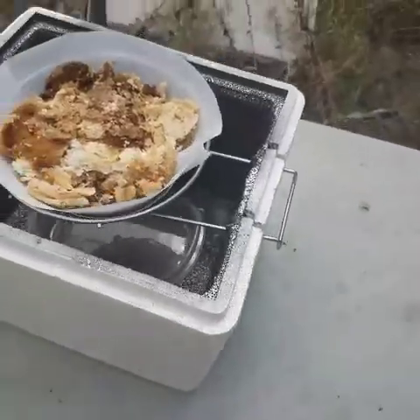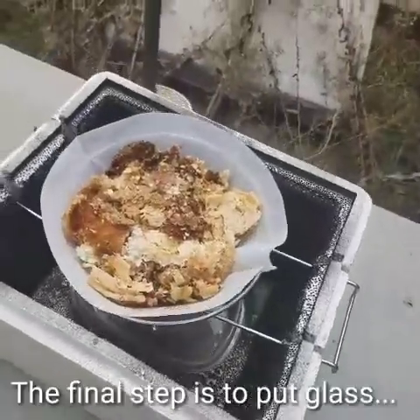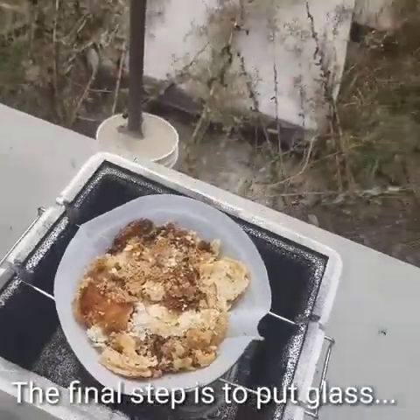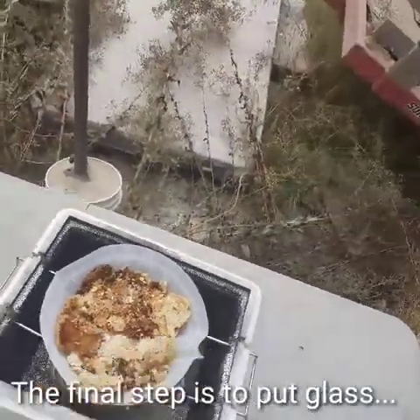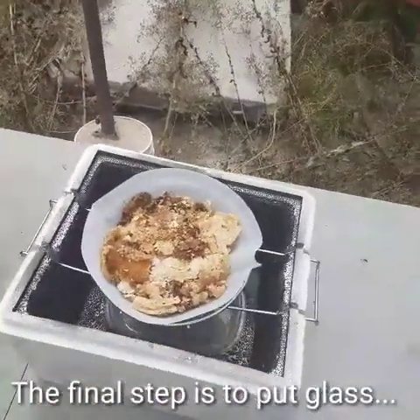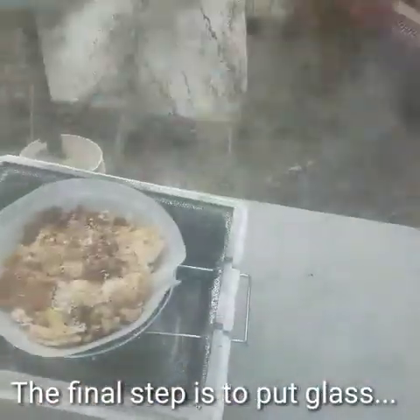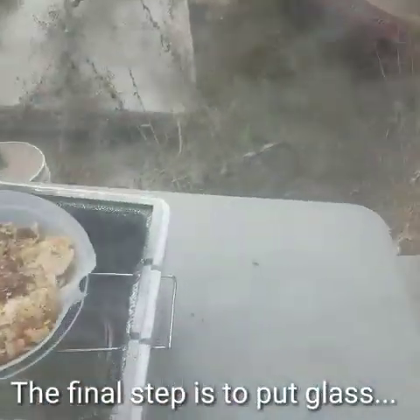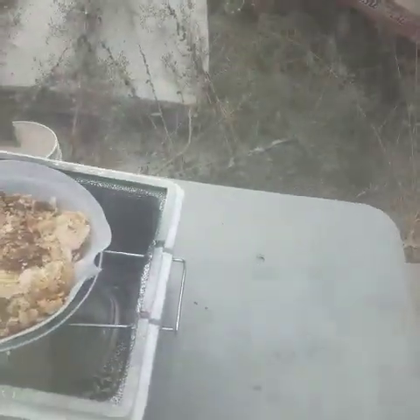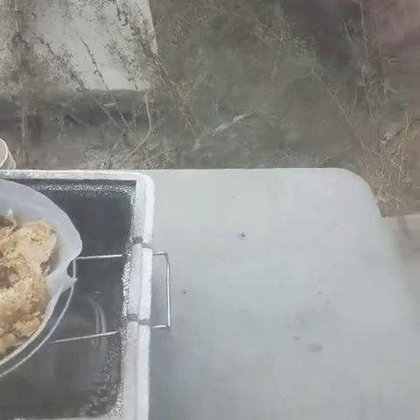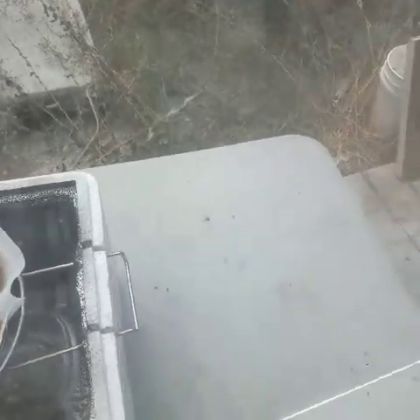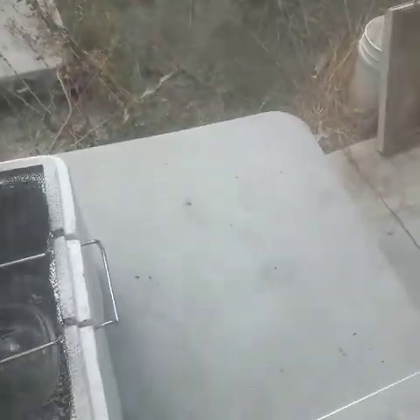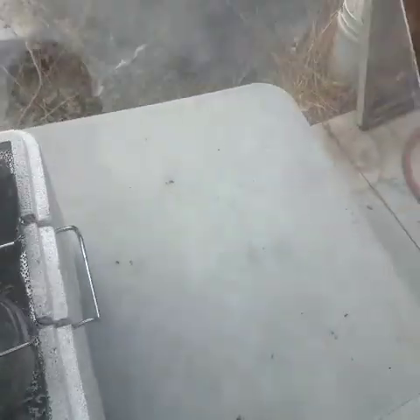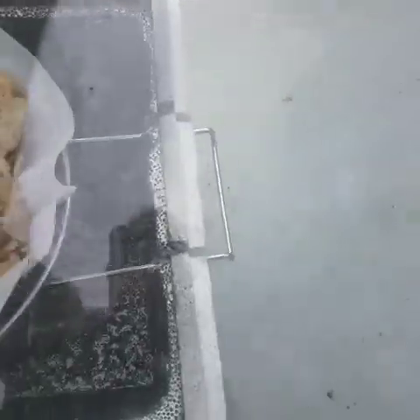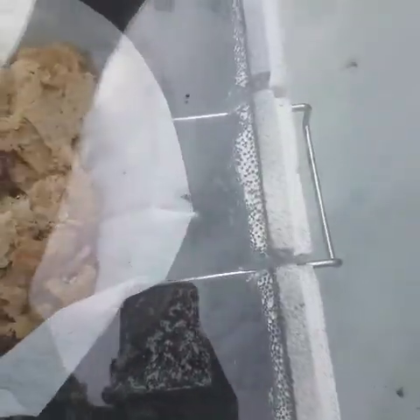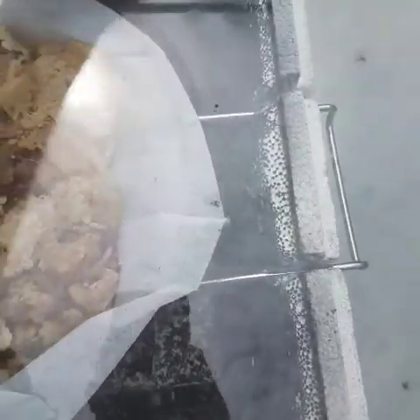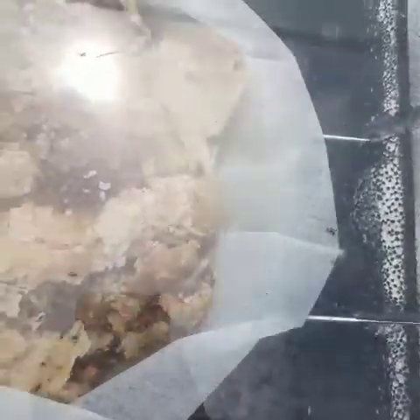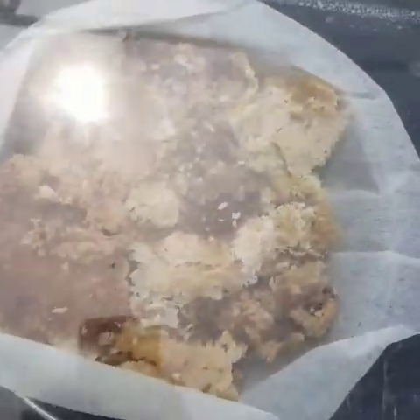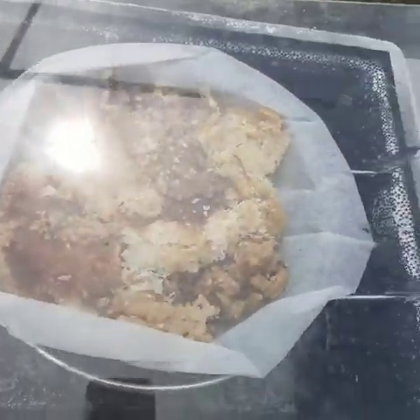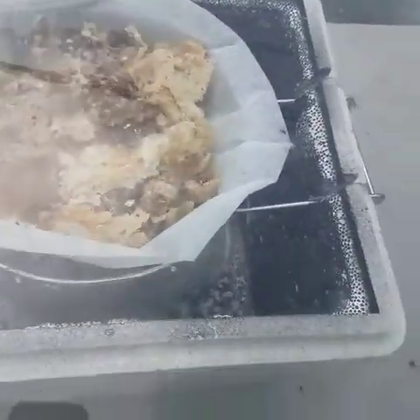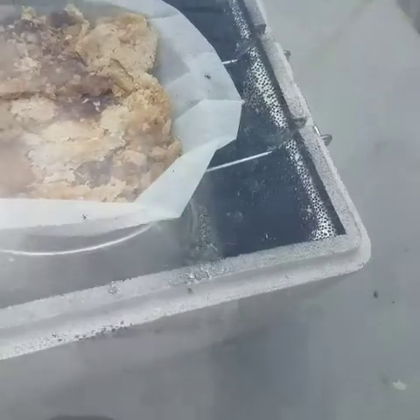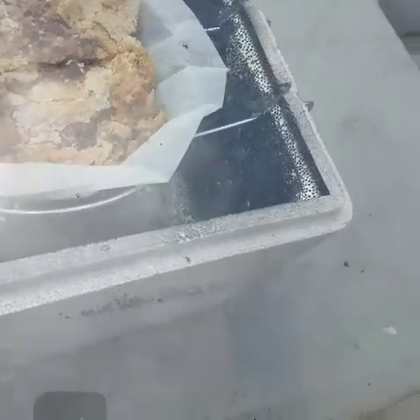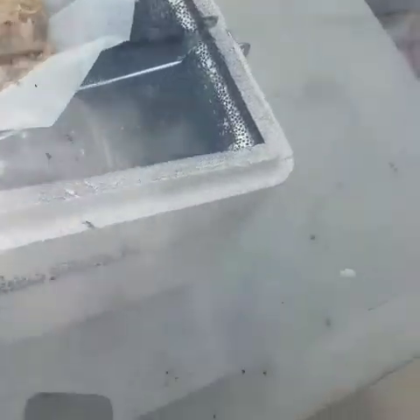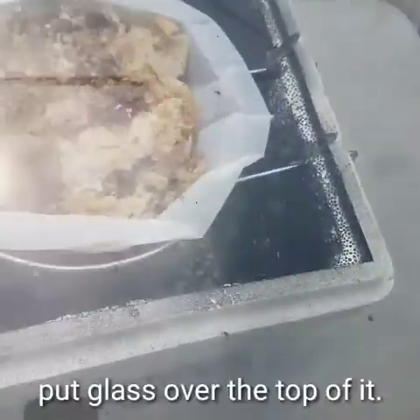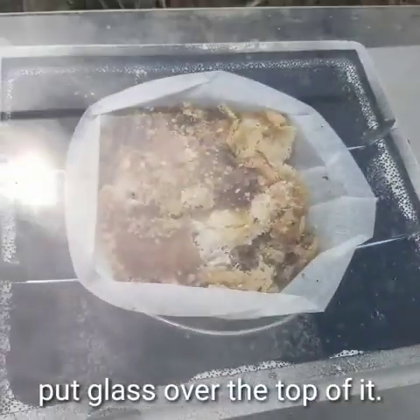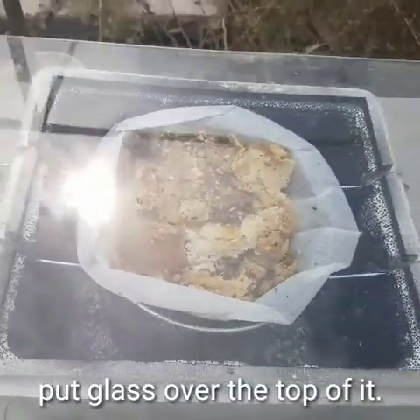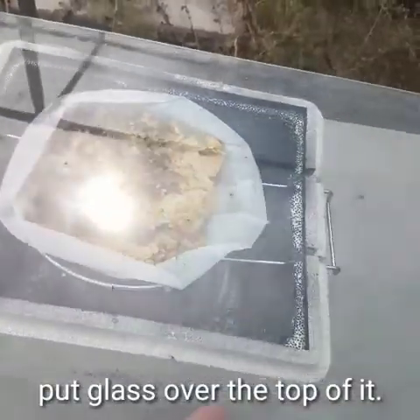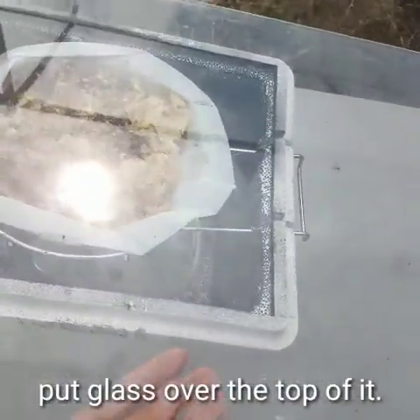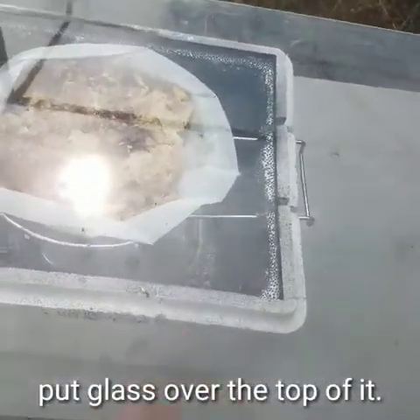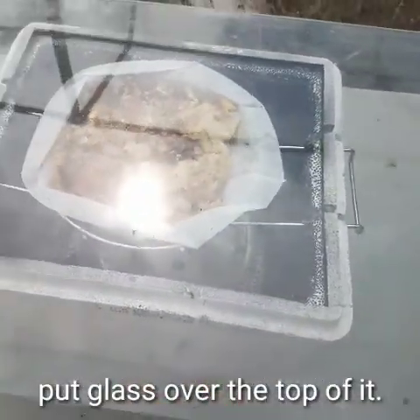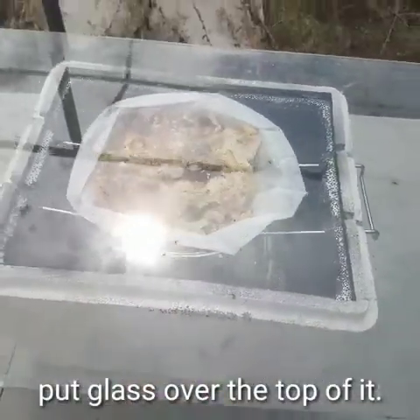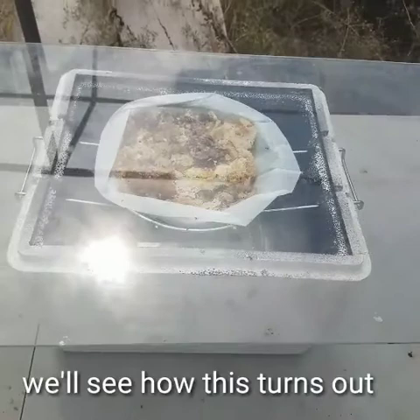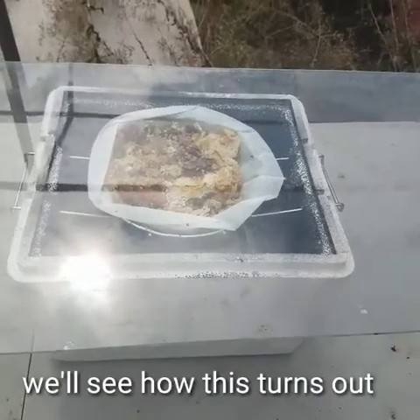The final step is to put glass over the top of it, and we'll see how this turns out.